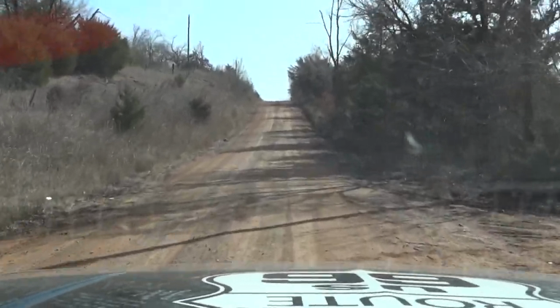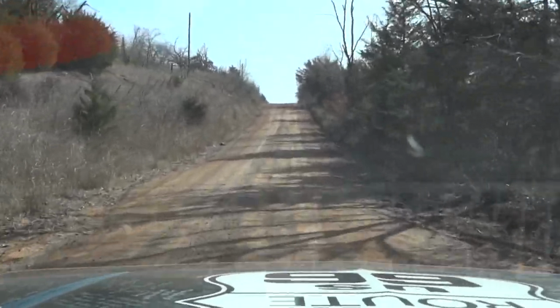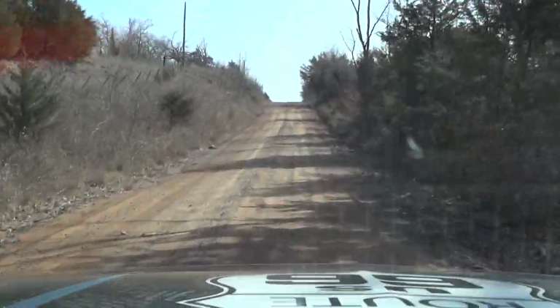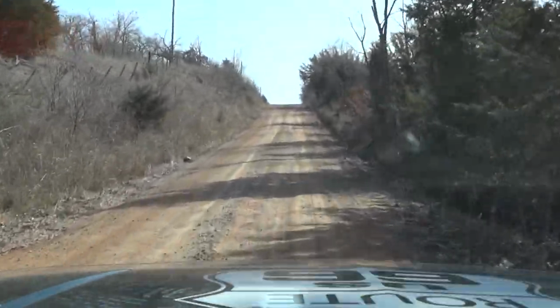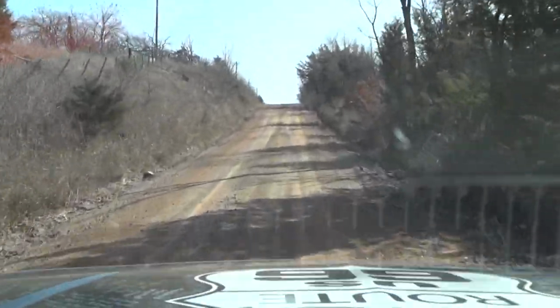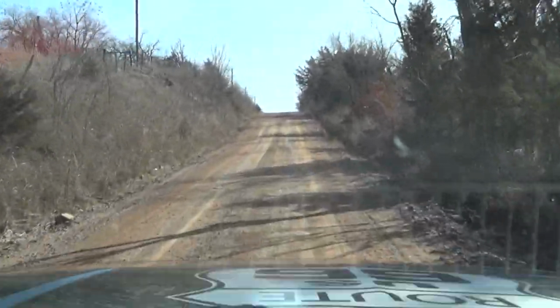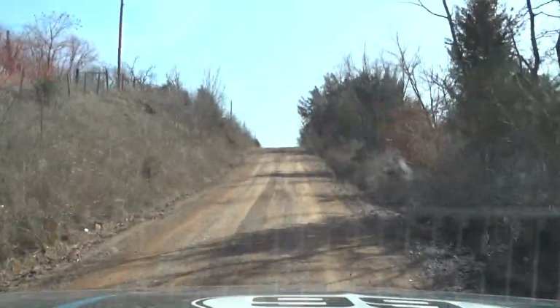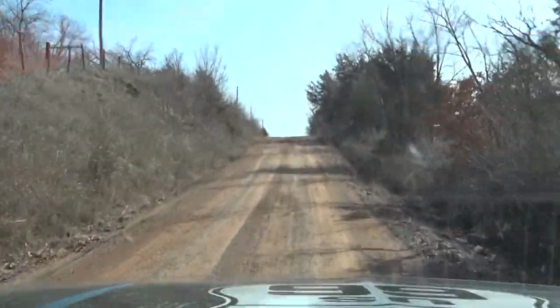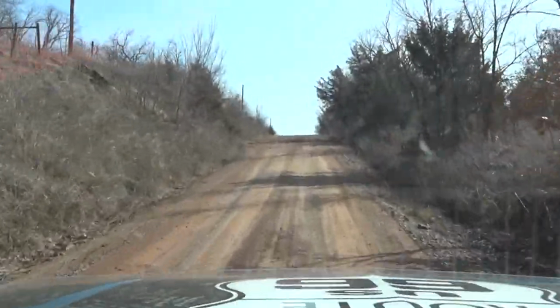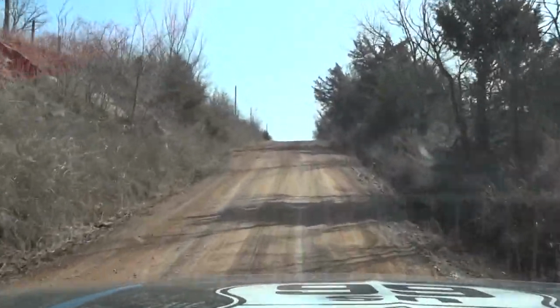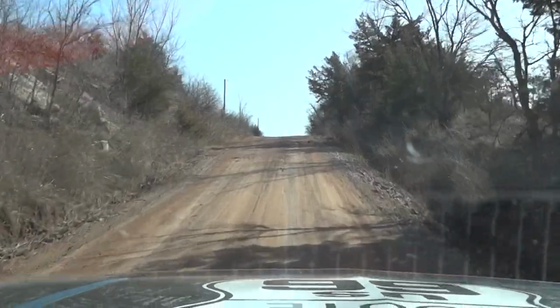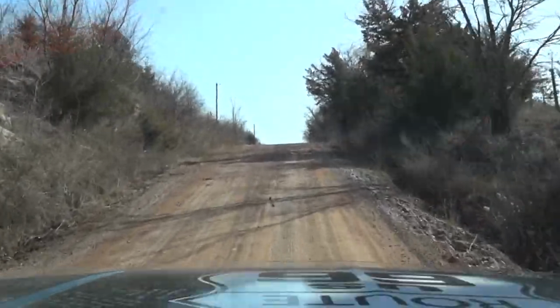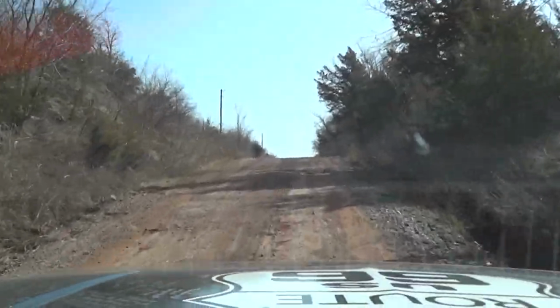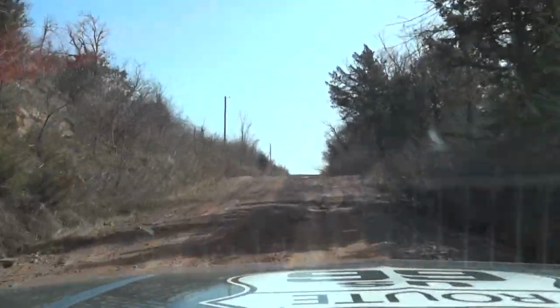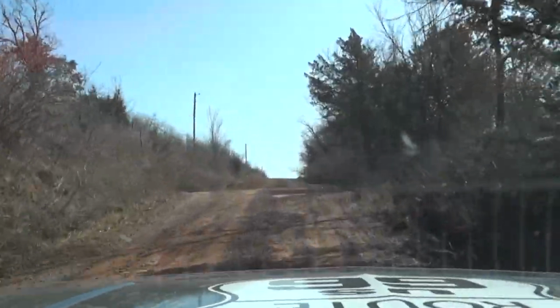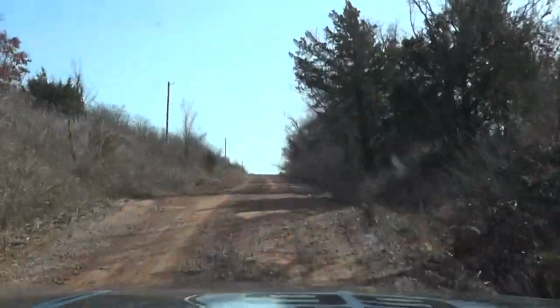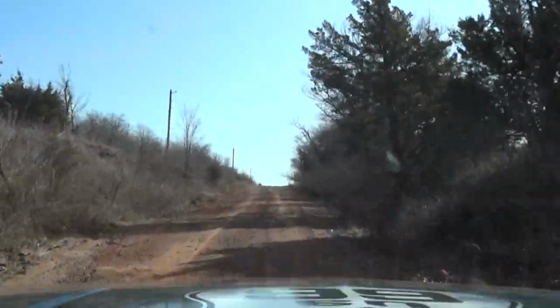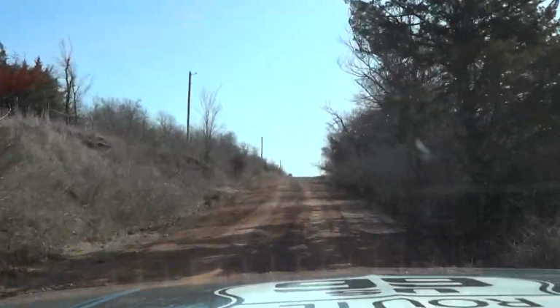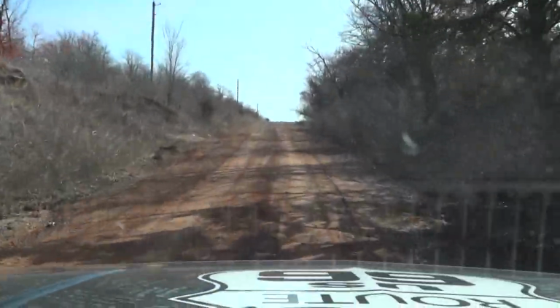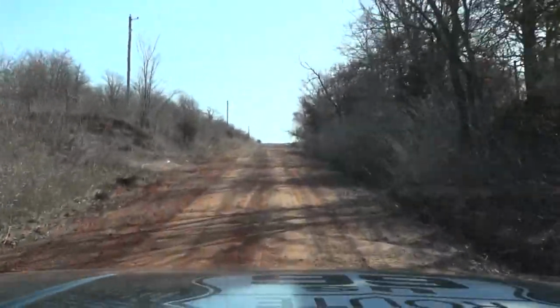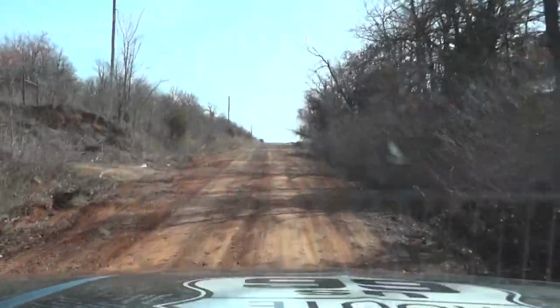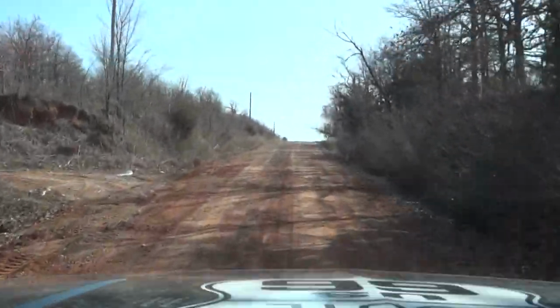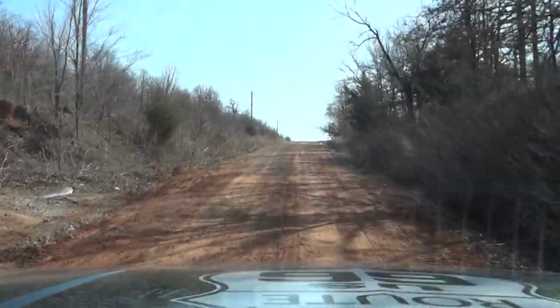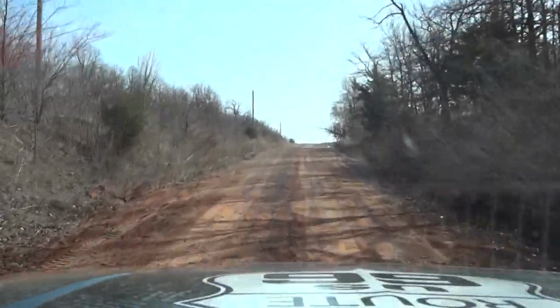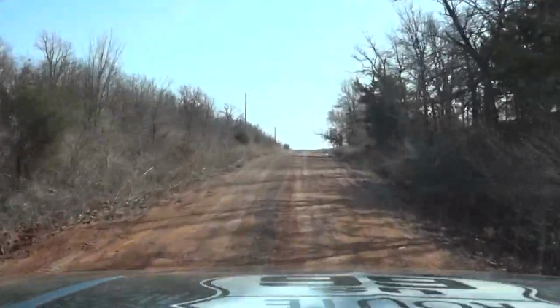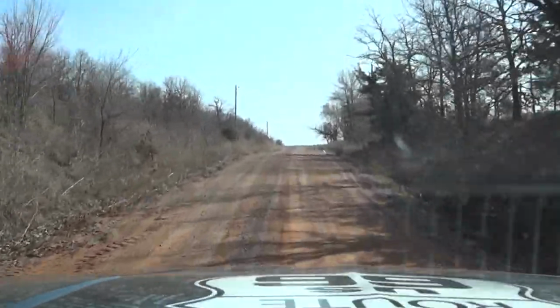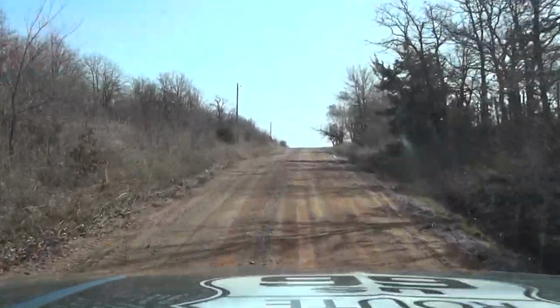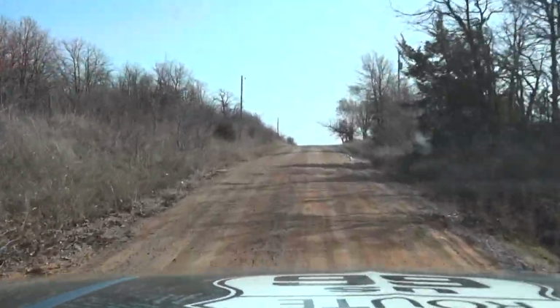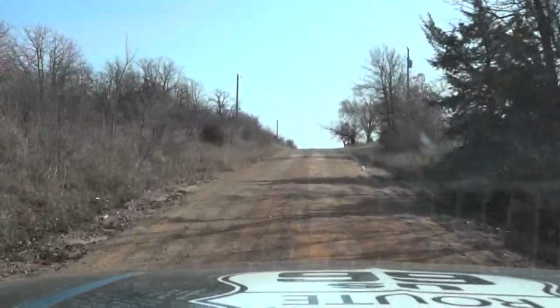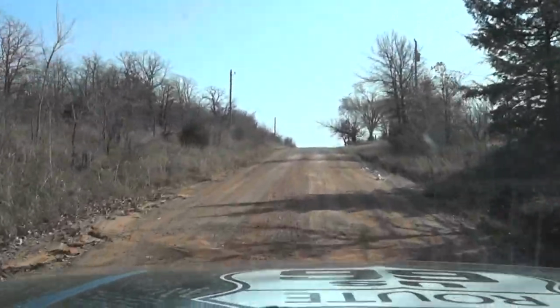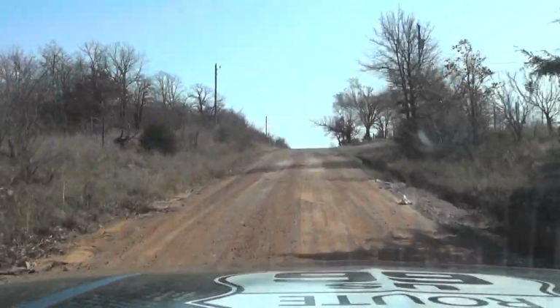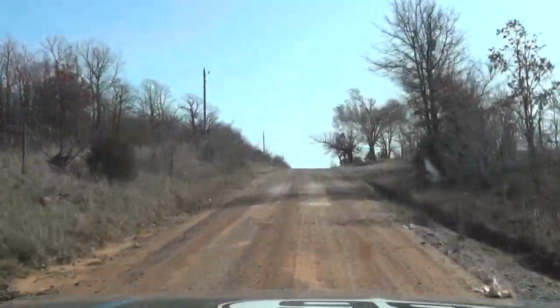It'll take me just a little bit to get to that. If you have a nice car, I don't recommend coming down this road. I mean, you can take it in a car, but if it's a nice one I wouldn't do it.